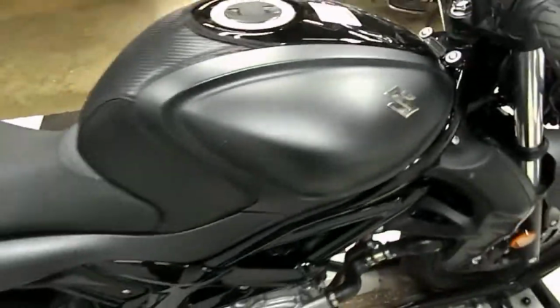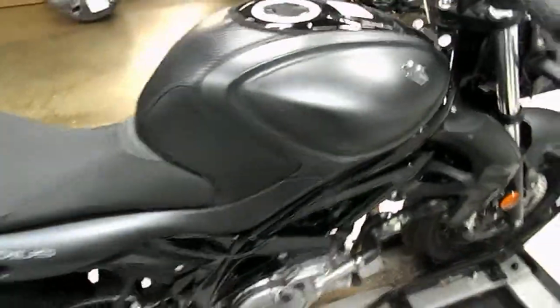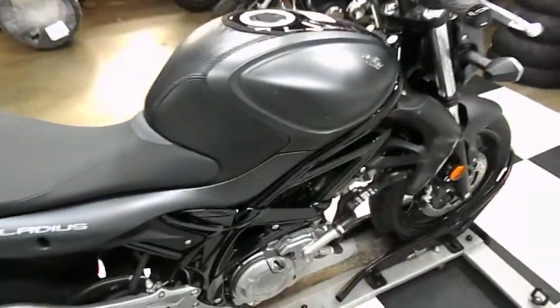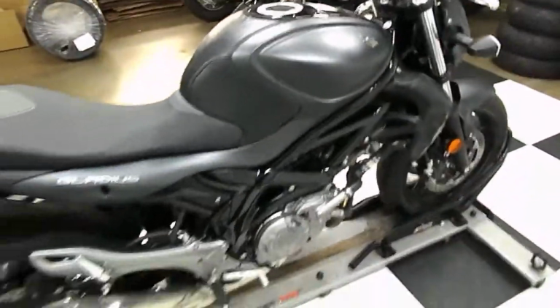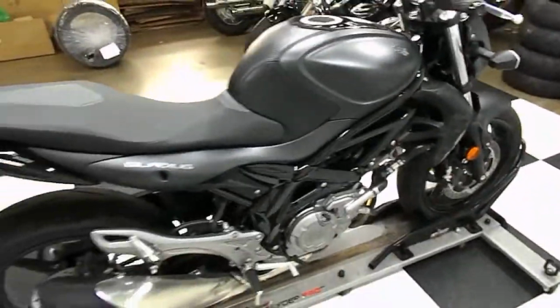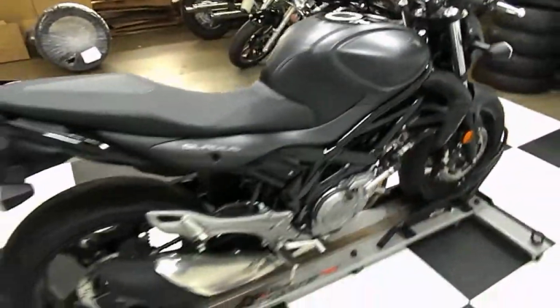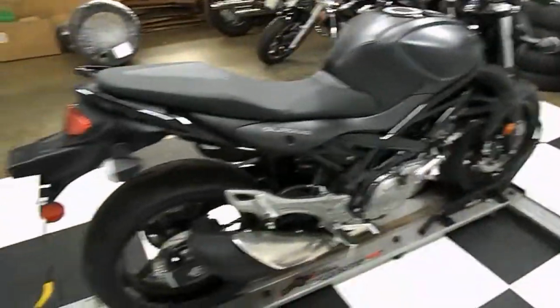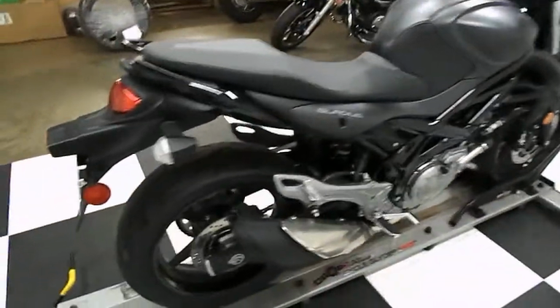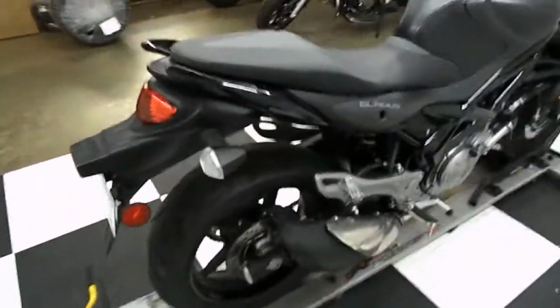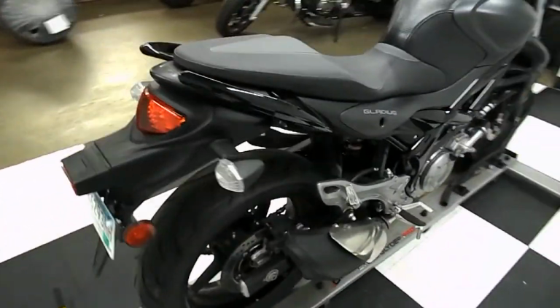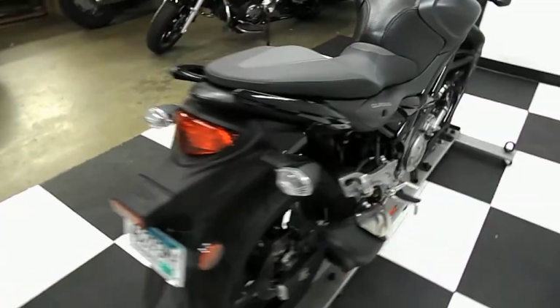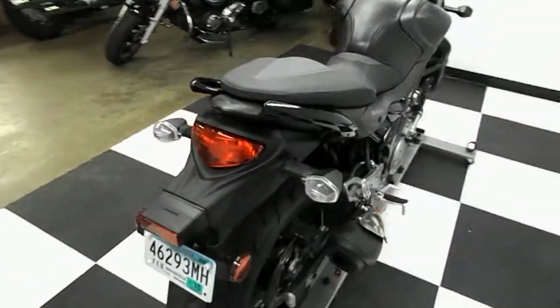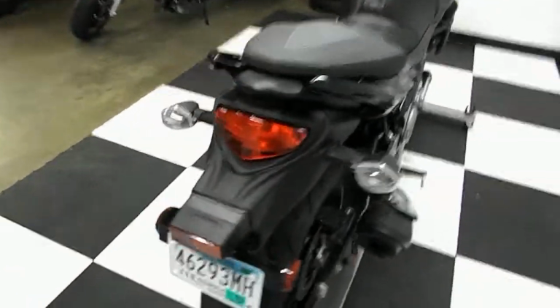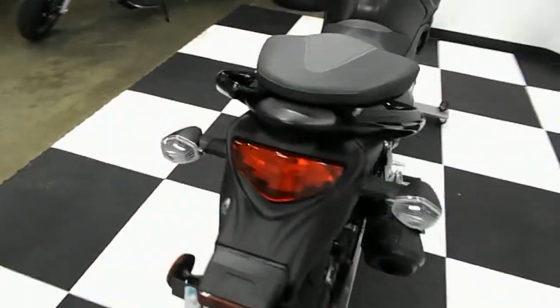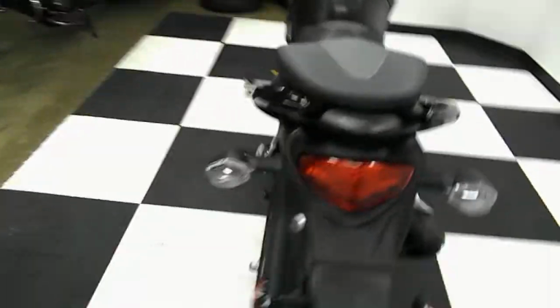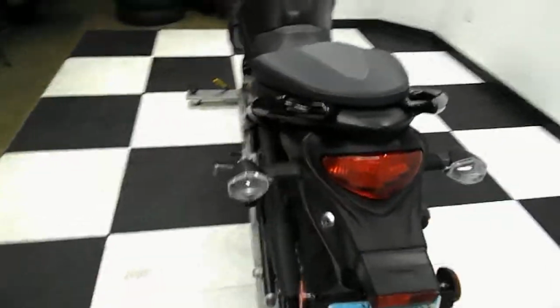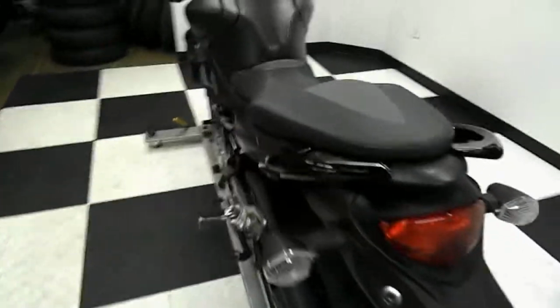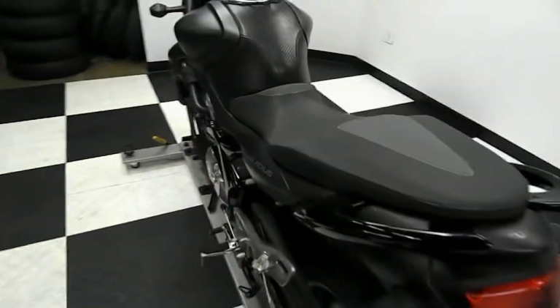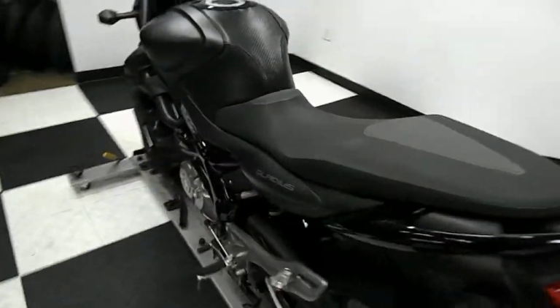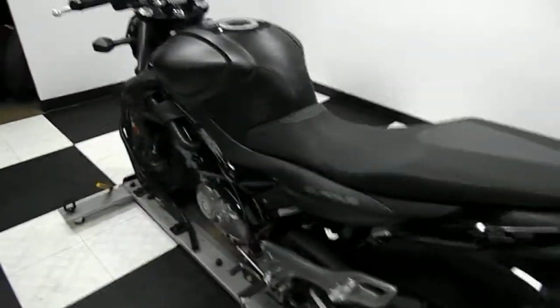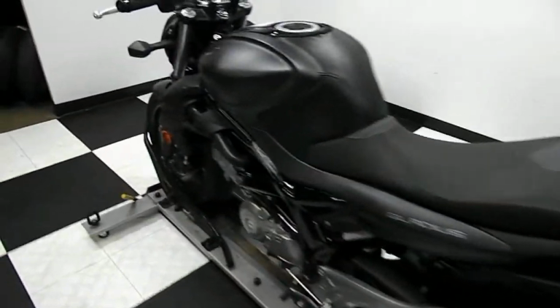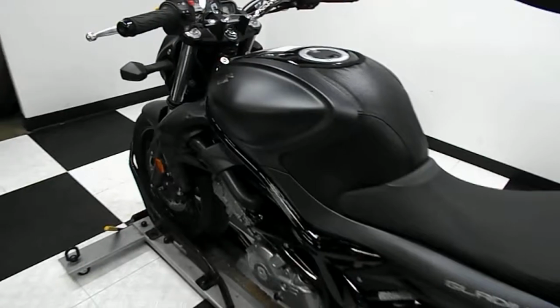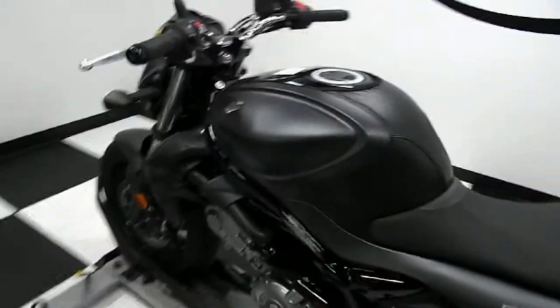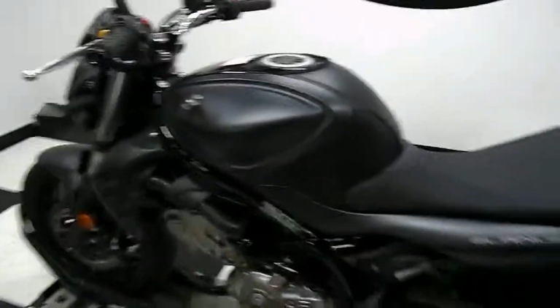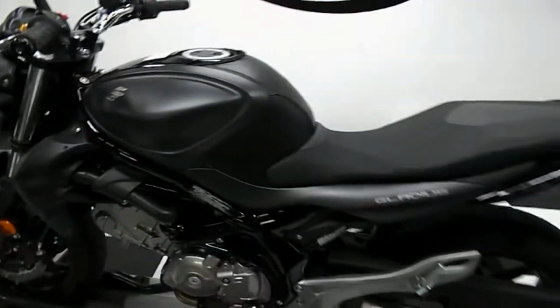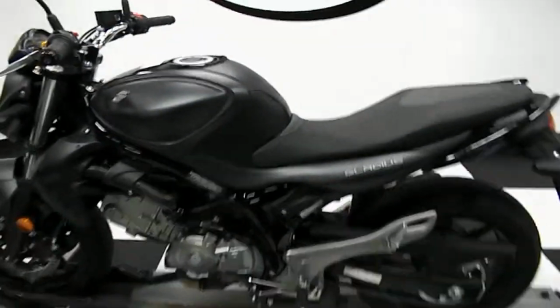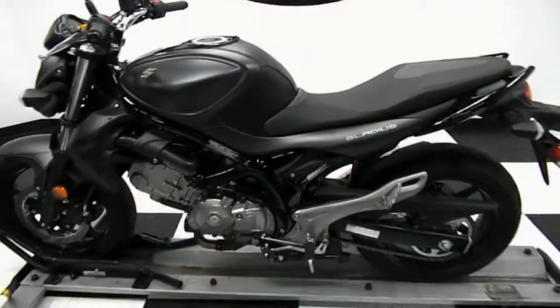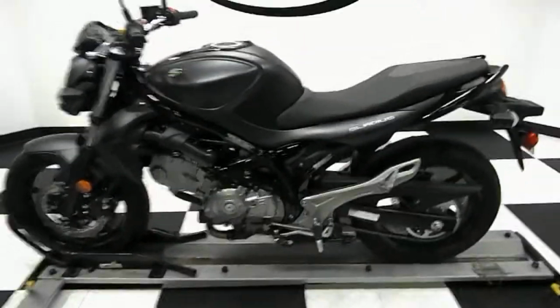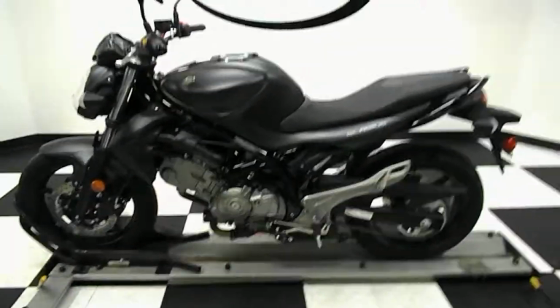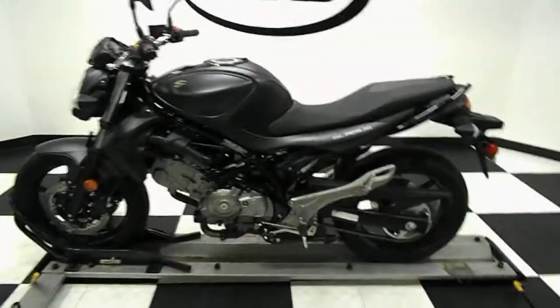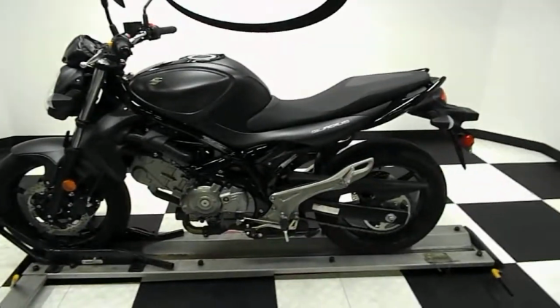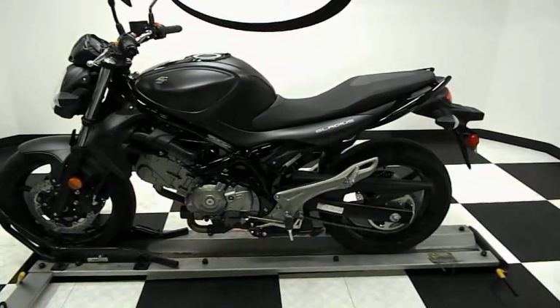So there you have it — 2013 Suzuki SFV650 Gladius, 1,092 miles on it, flat black in color. Really good, really clean bike, all stock, no signs of ever being down or dropped.